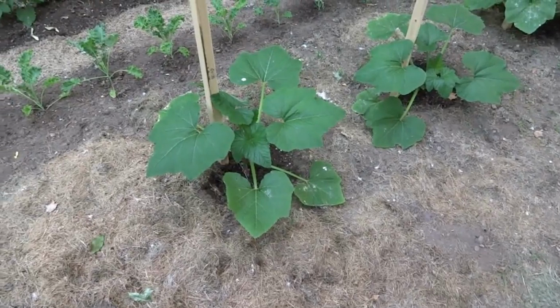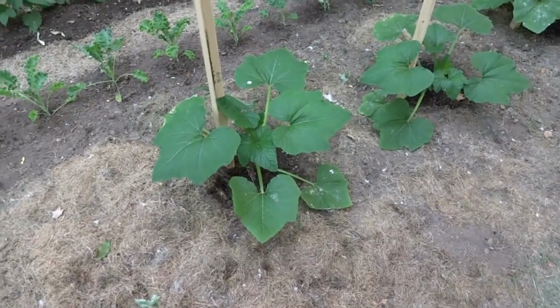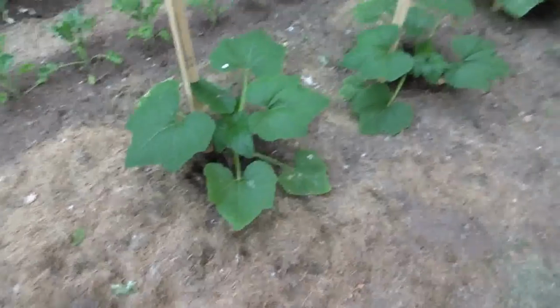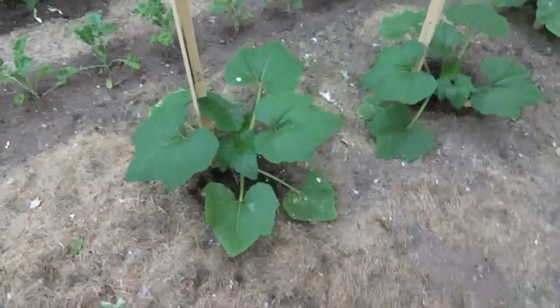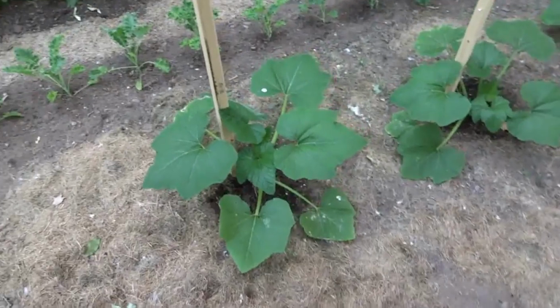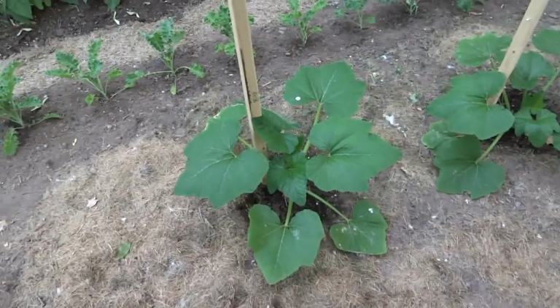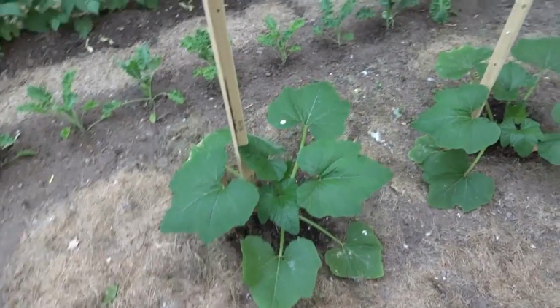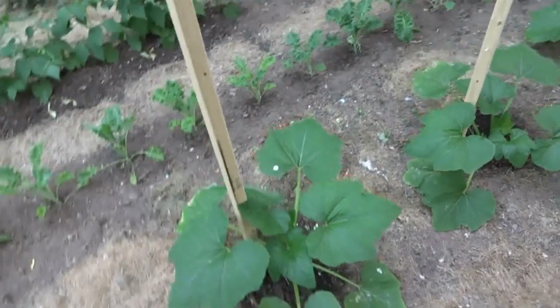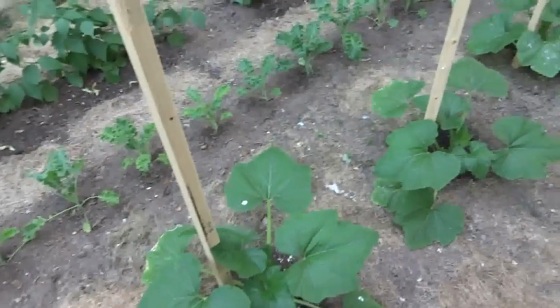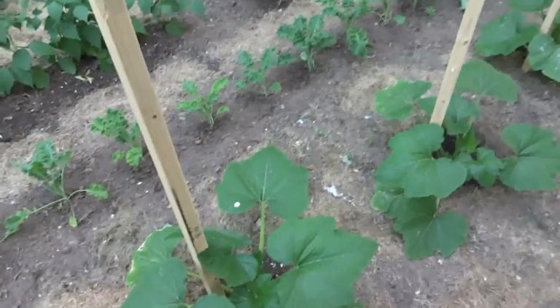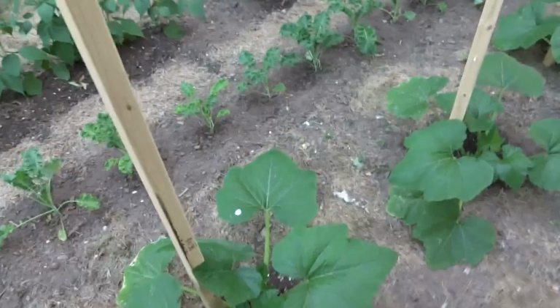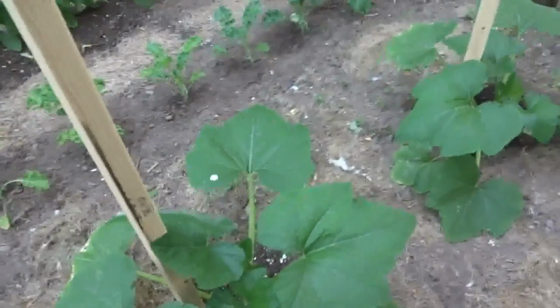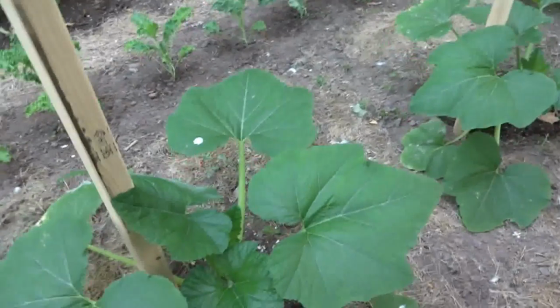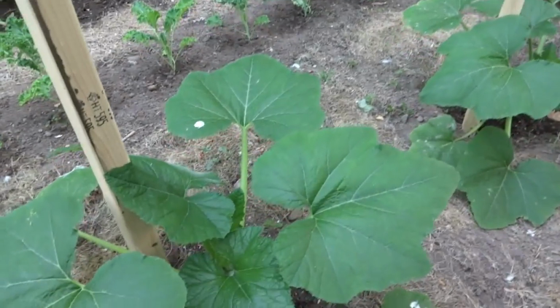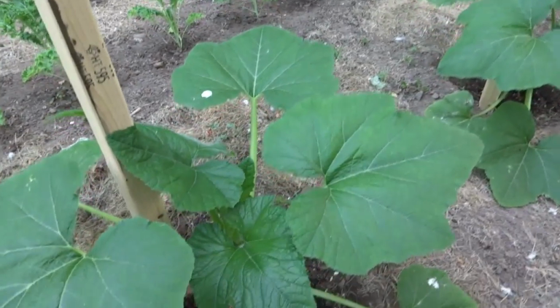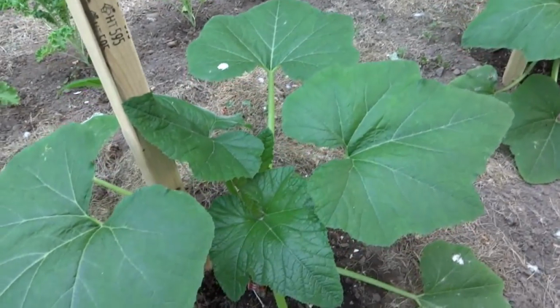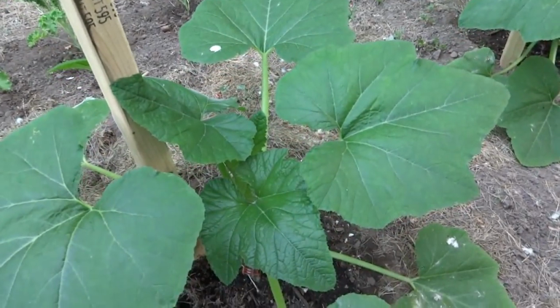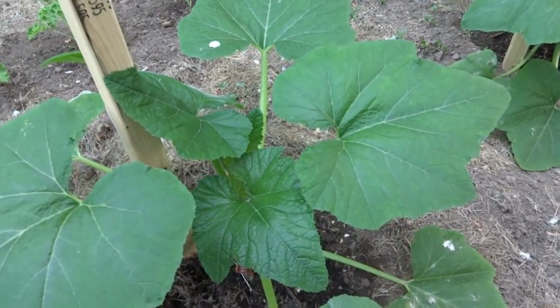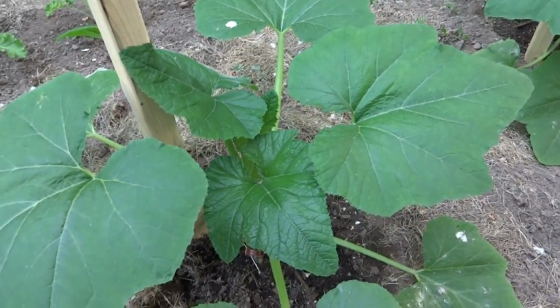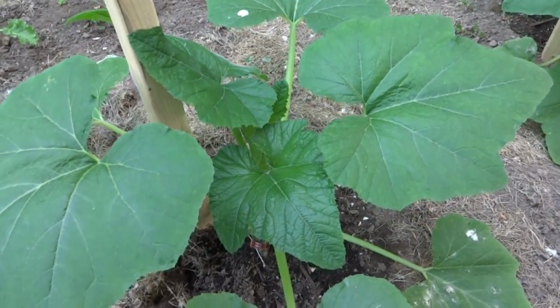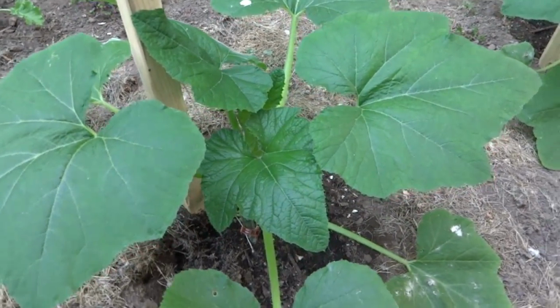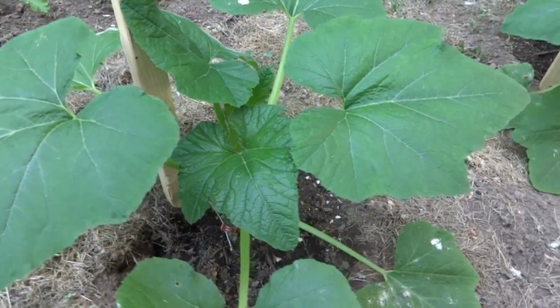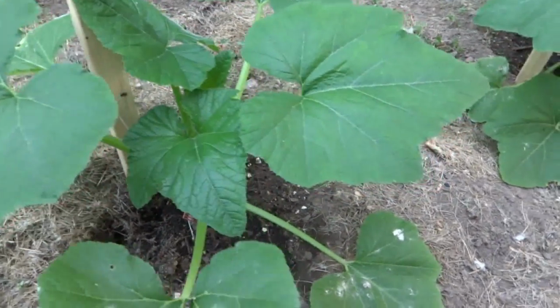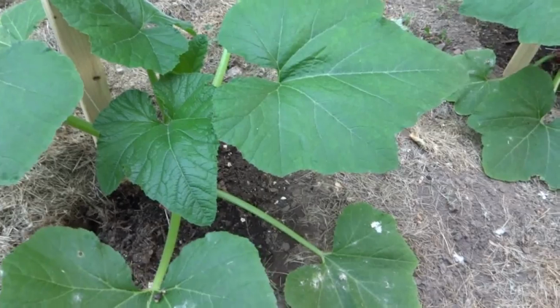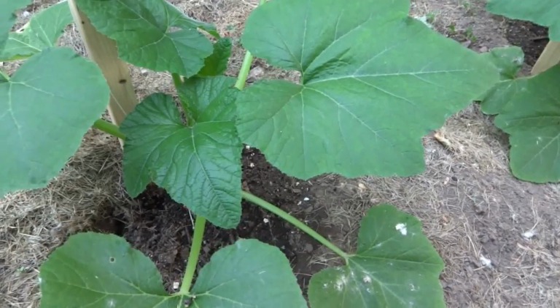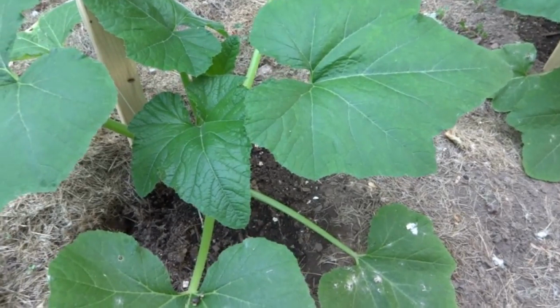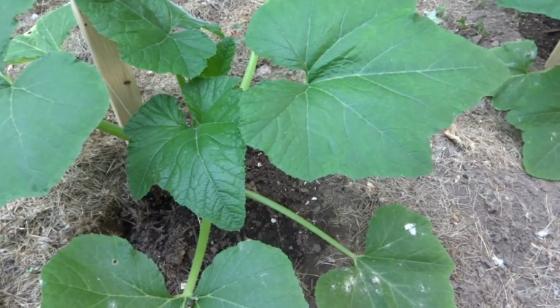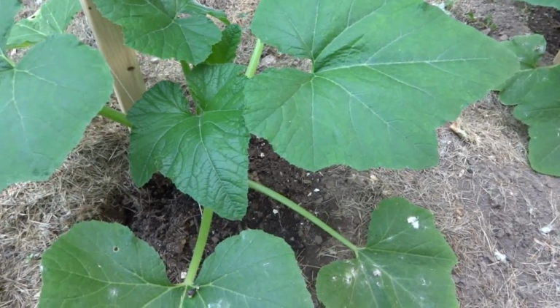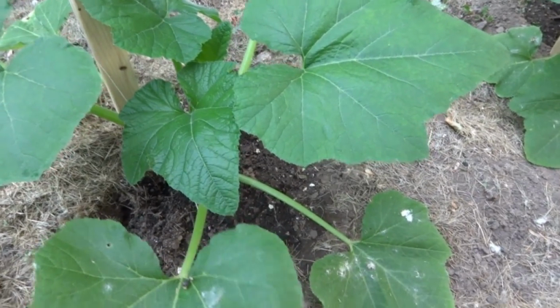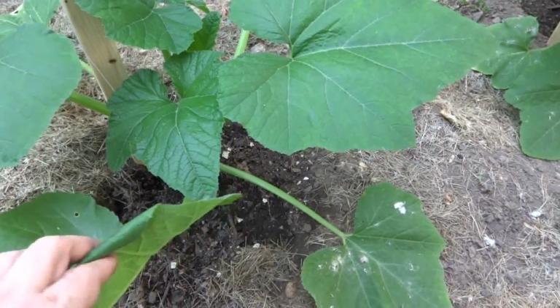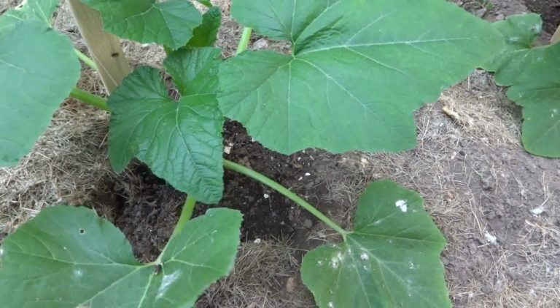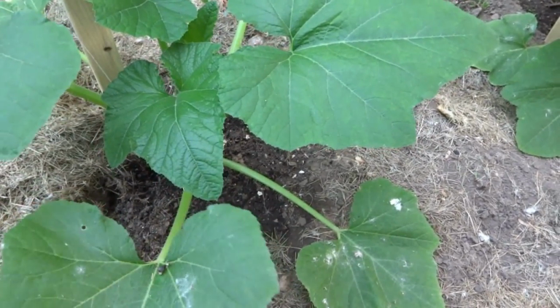Good morning everyone. My name is Joe and welcome to my YouTube channel, Crag Fire Gardening. Today we're going to go over how I grow my squash.